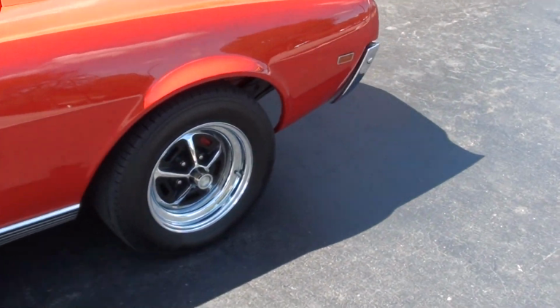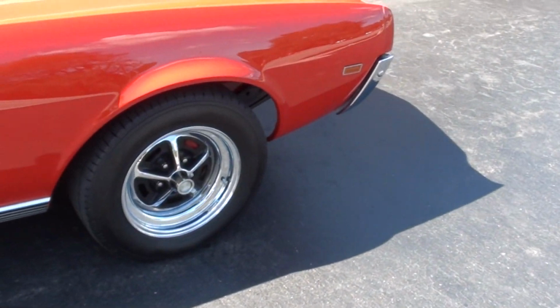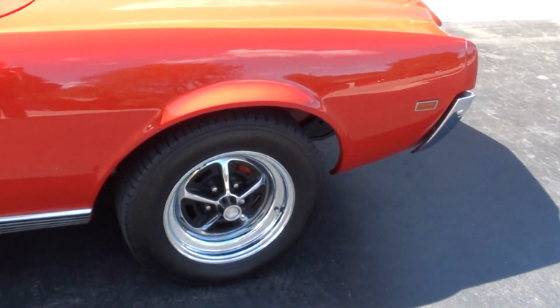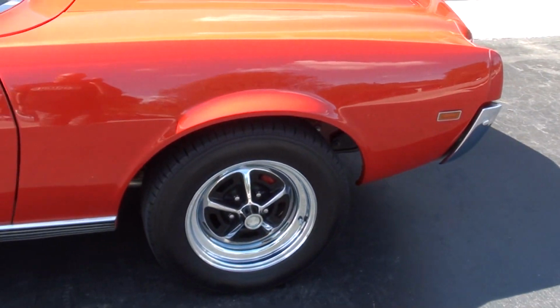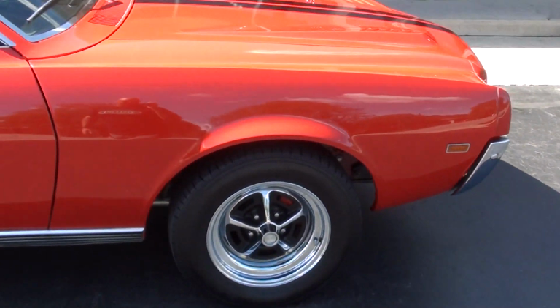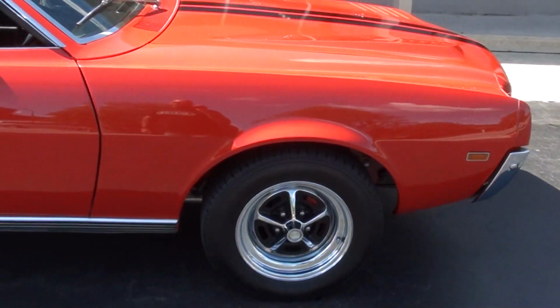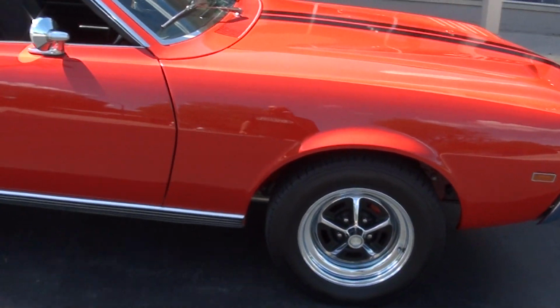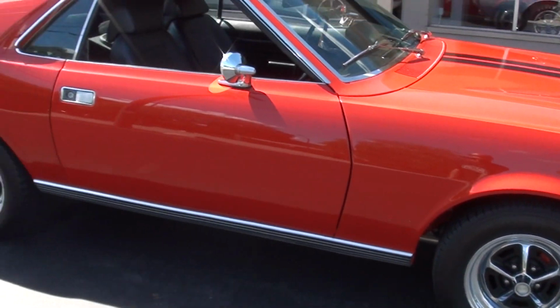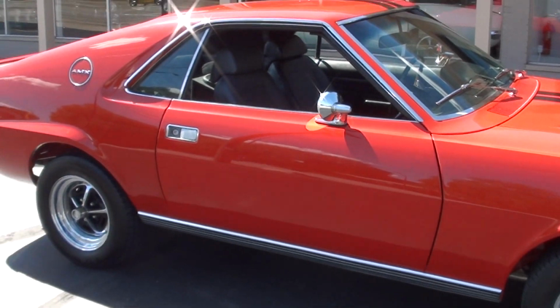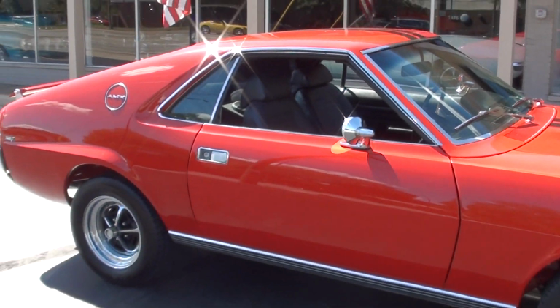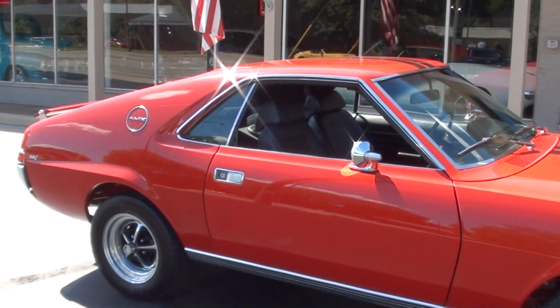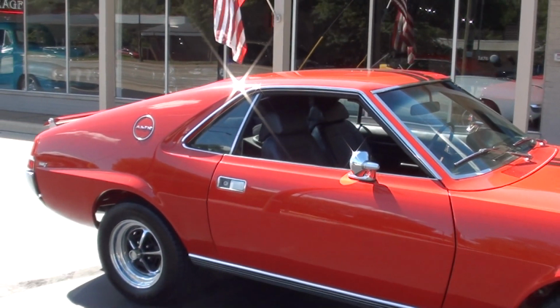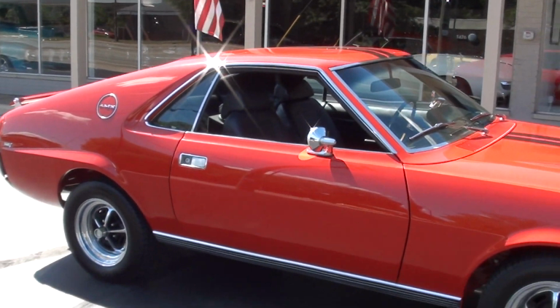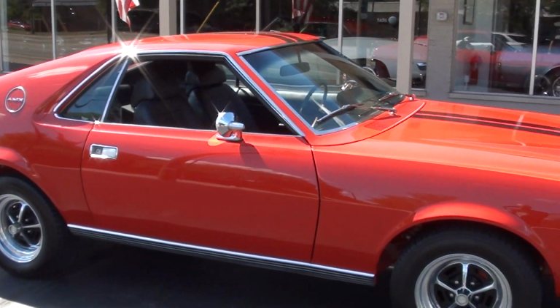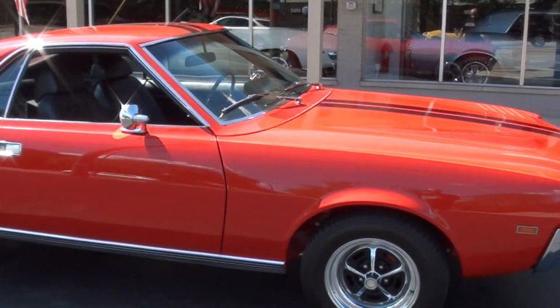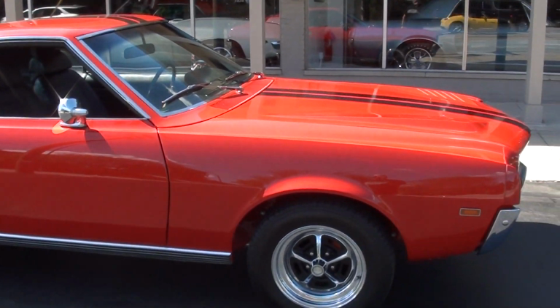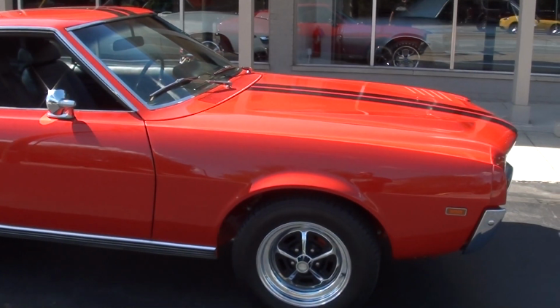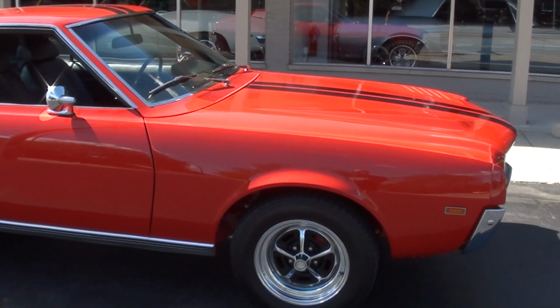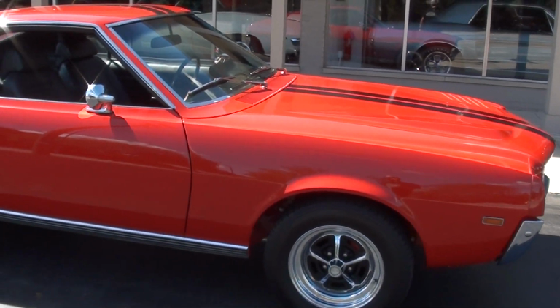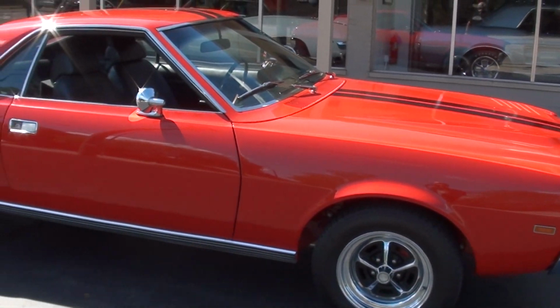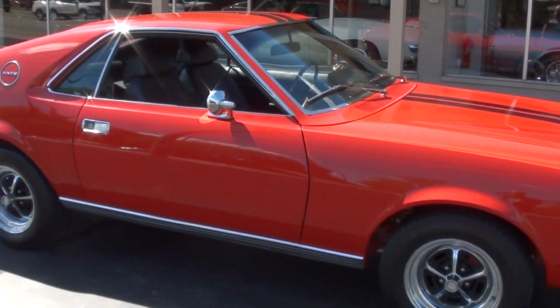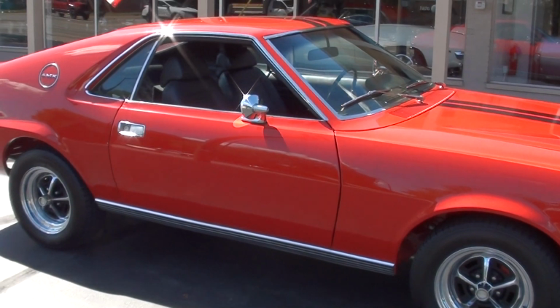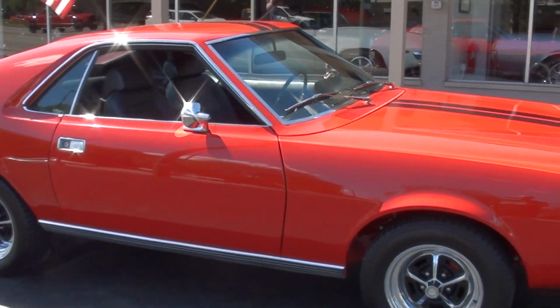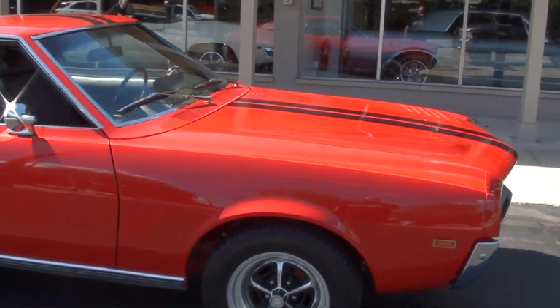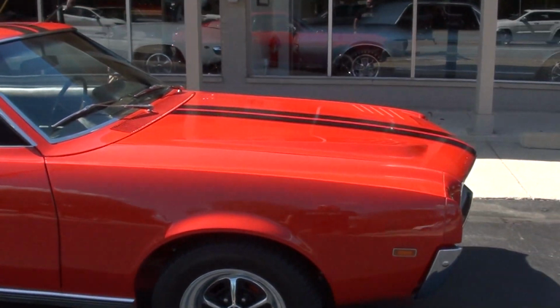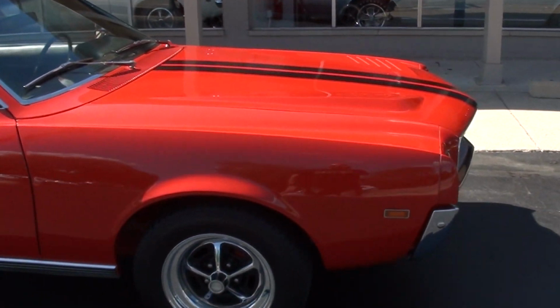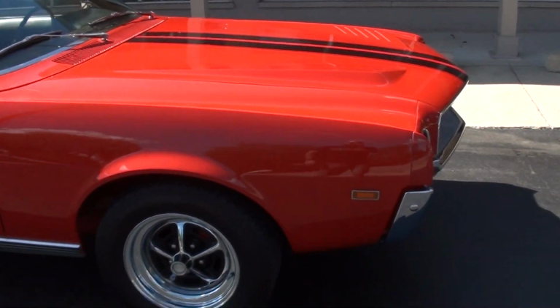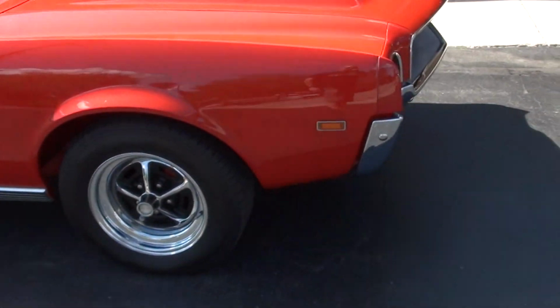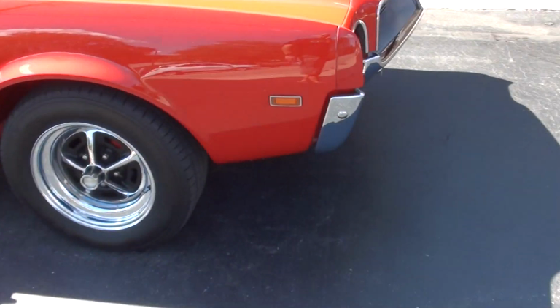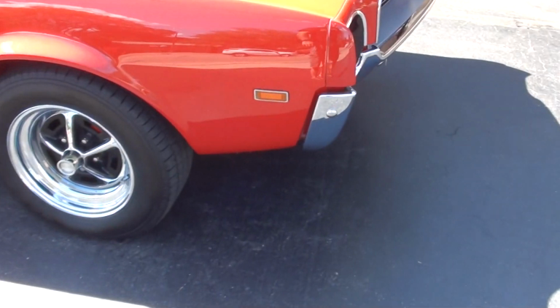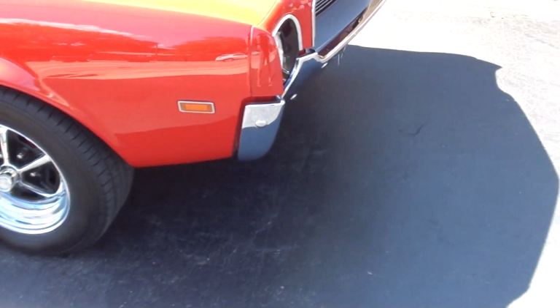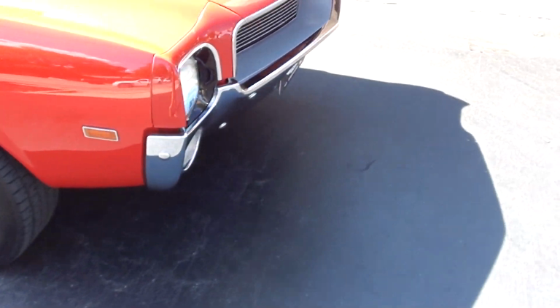It's got BF Goodrich Radial TAs all the way around, 15-inch Magnum 500s, Matador Red with a black interior, and the black AMX striping.